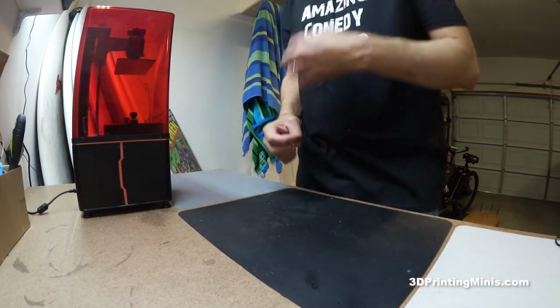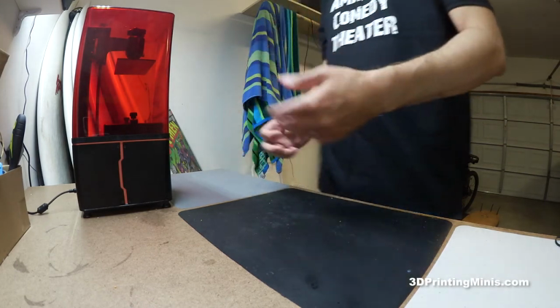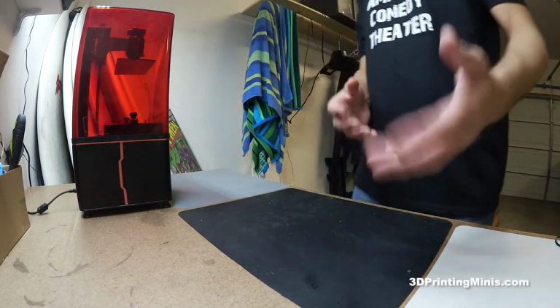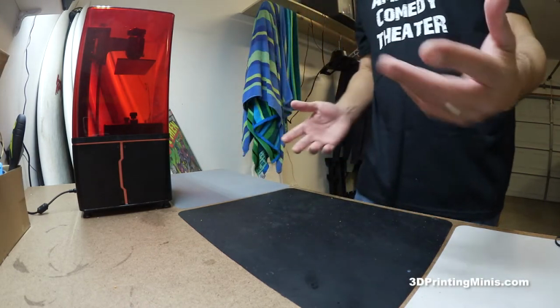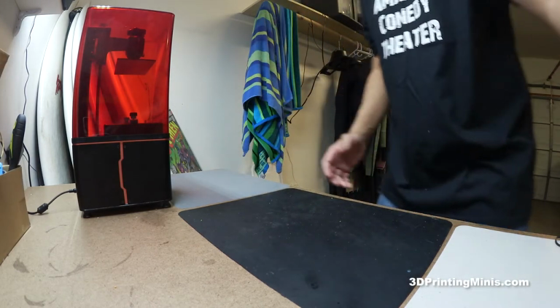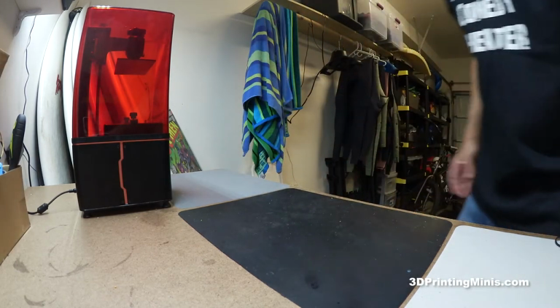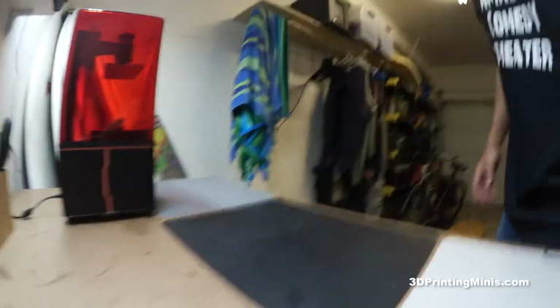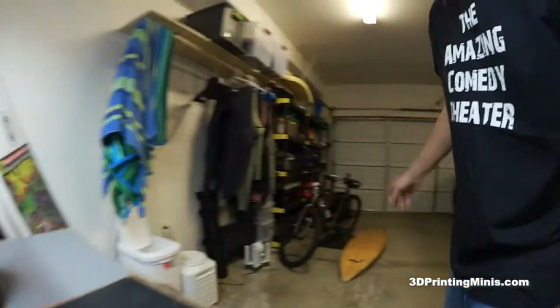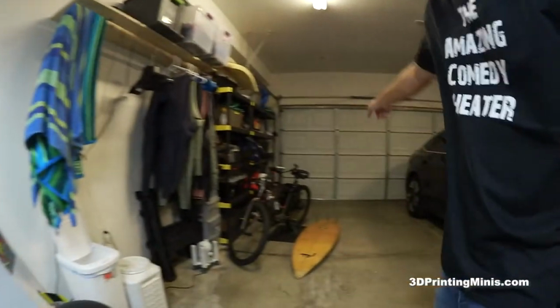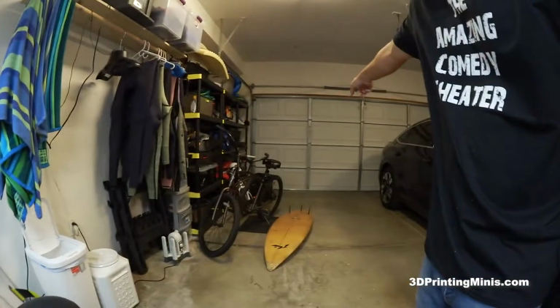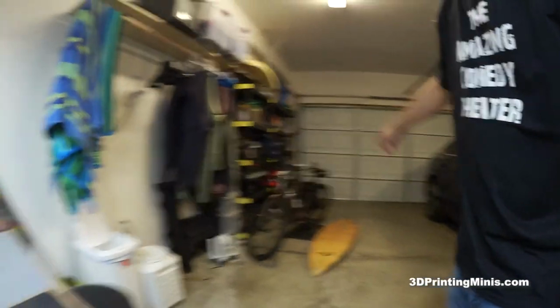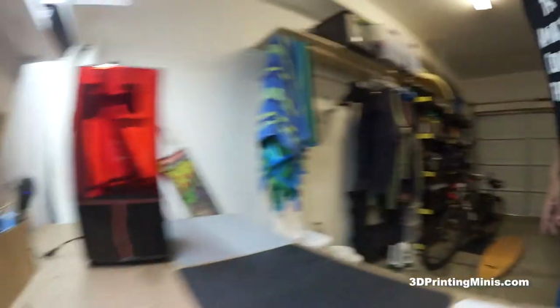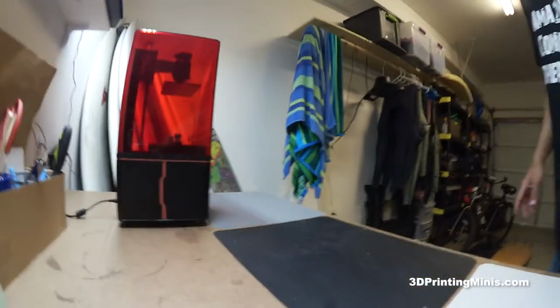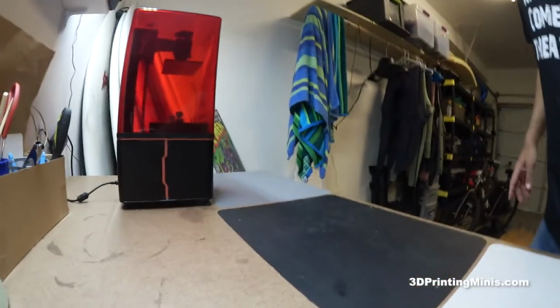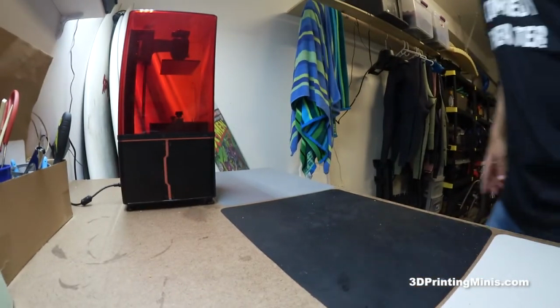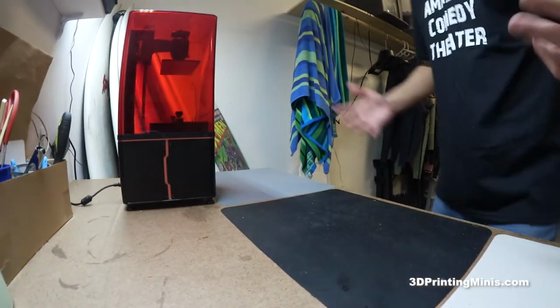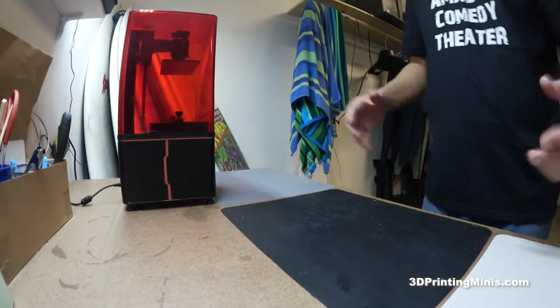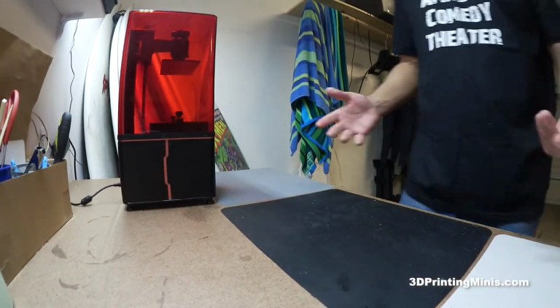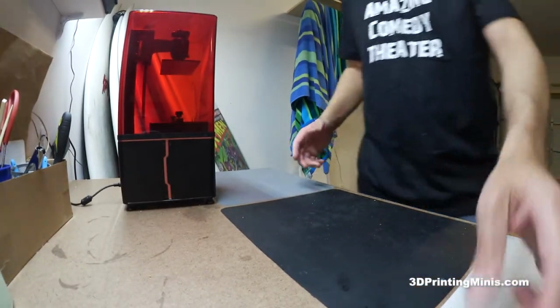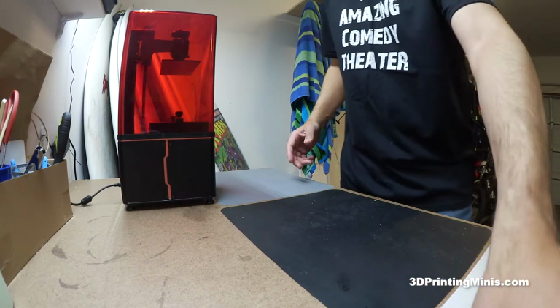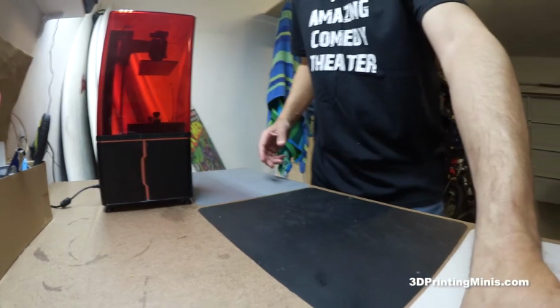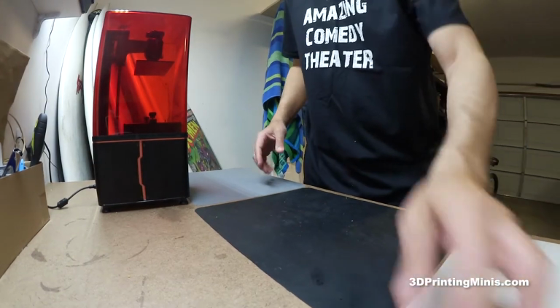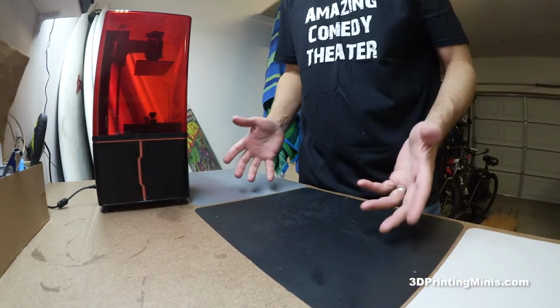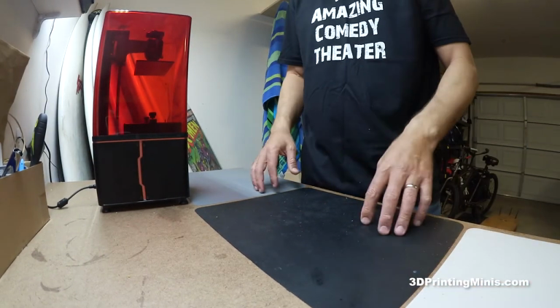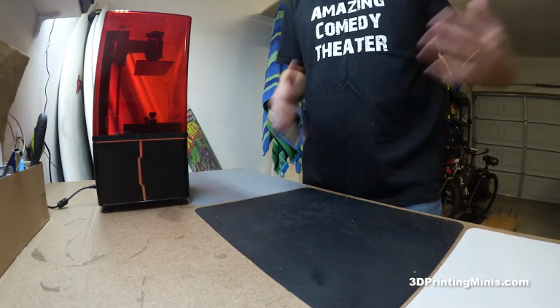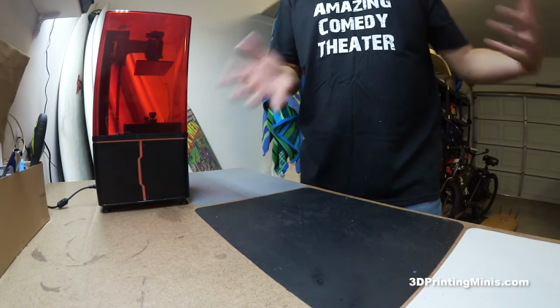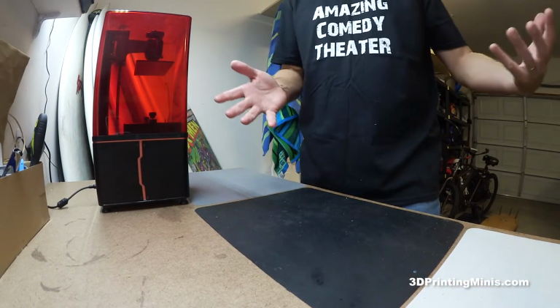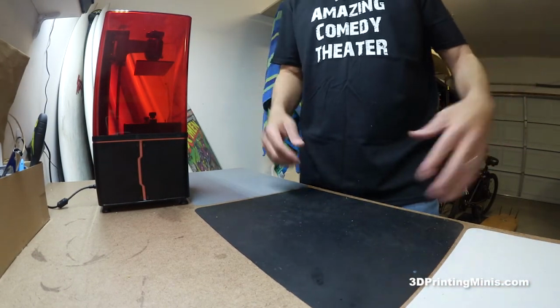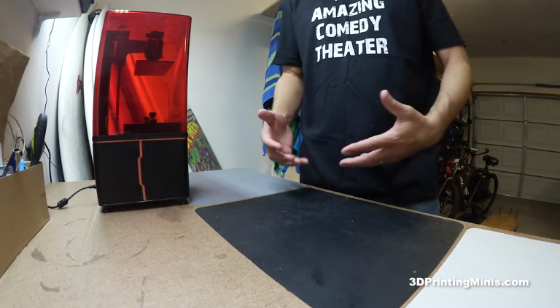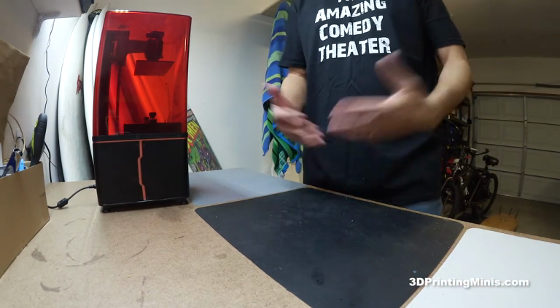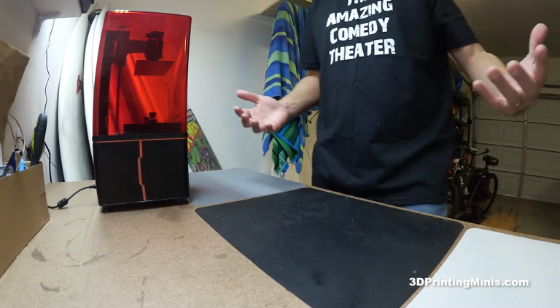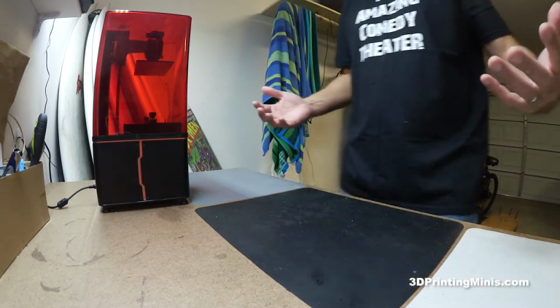I'm in a garage with a very thin door in Southern California, which is pretty warm, but in the winter it can get down to the 50s or even mid-40s at night. Our garage is not insulated, and I'm not going to spend a lot of money to insulate it.